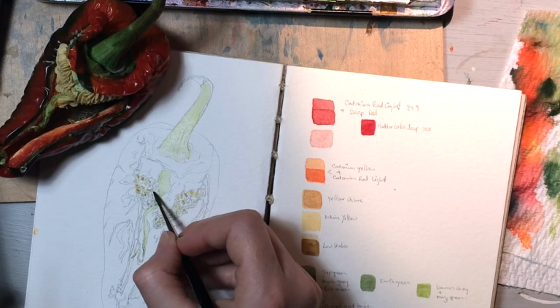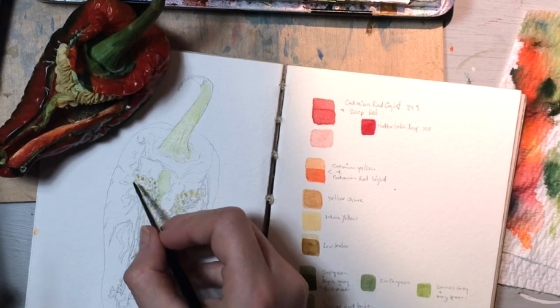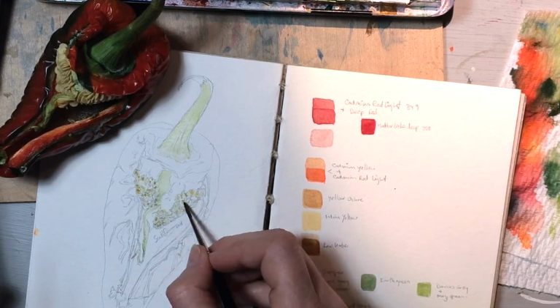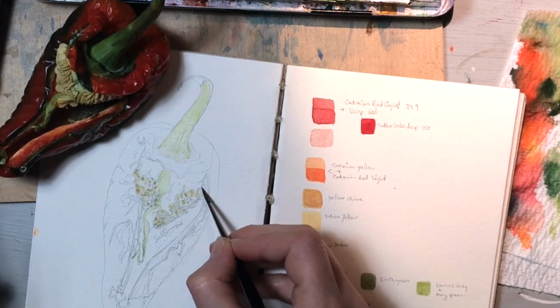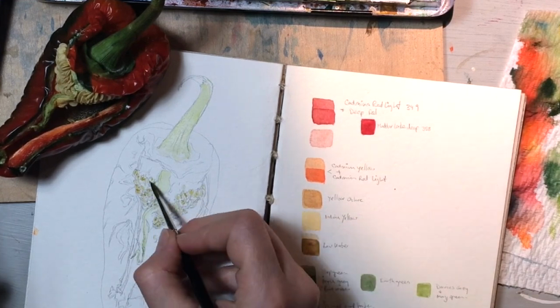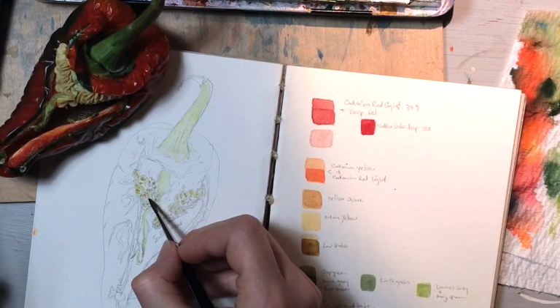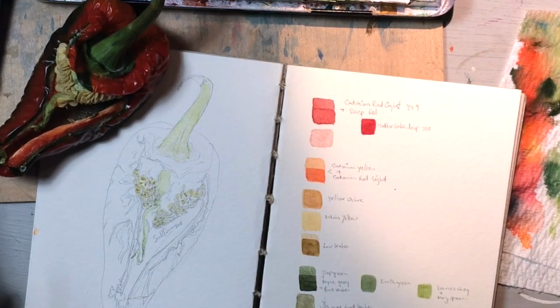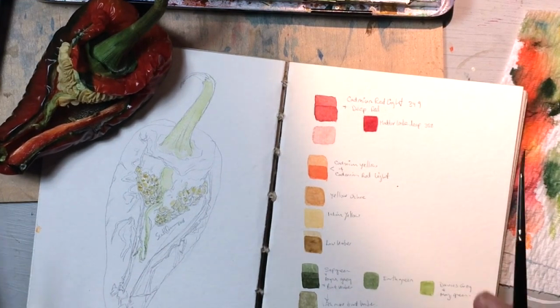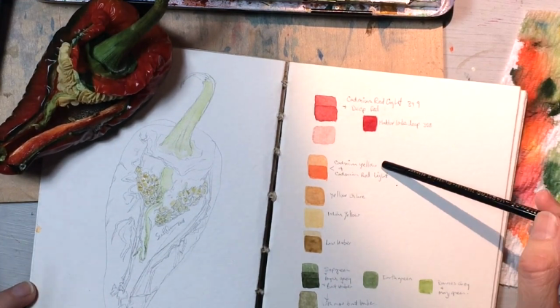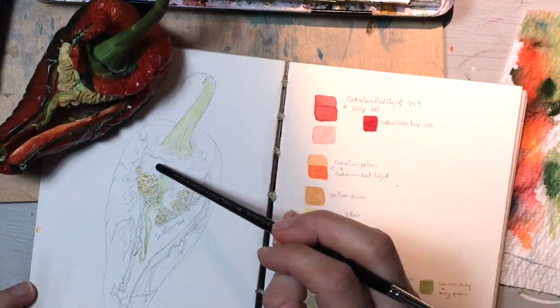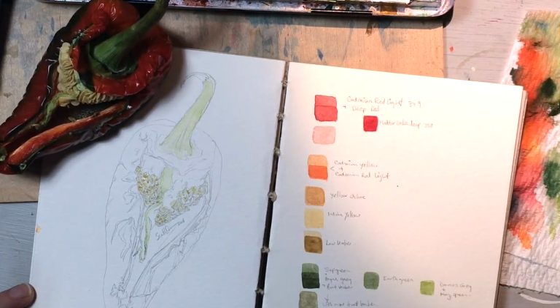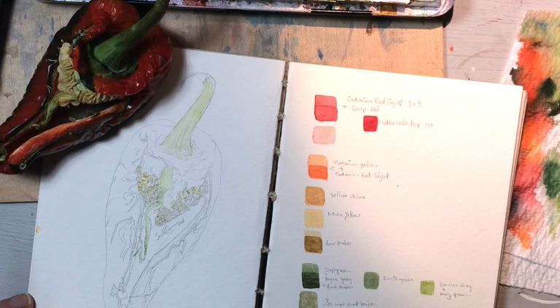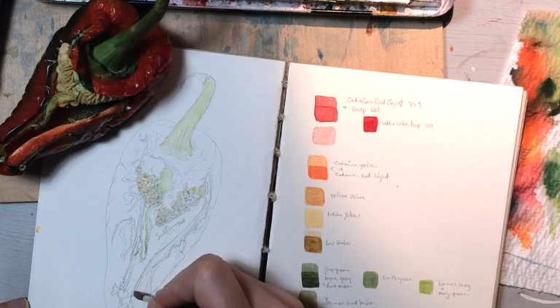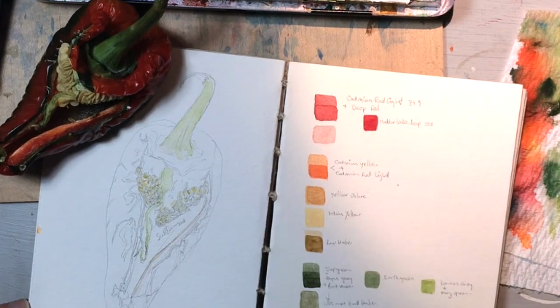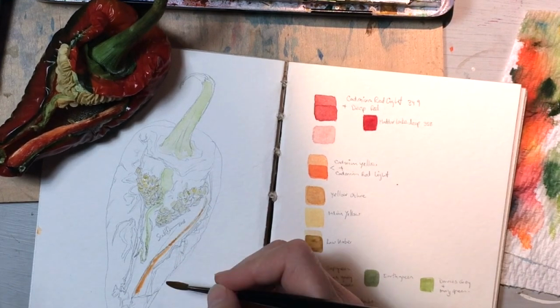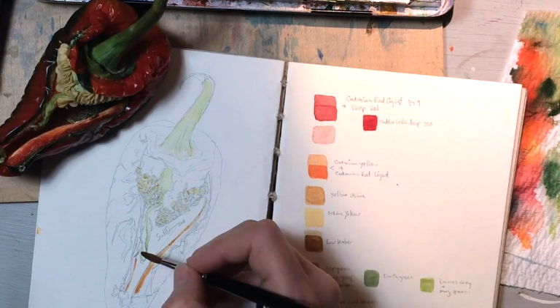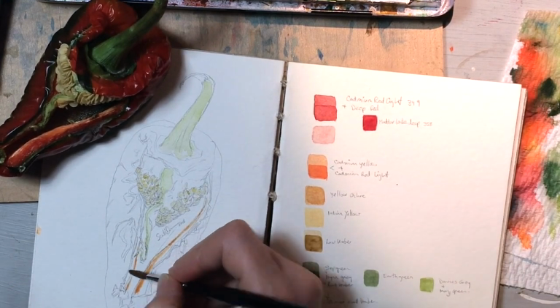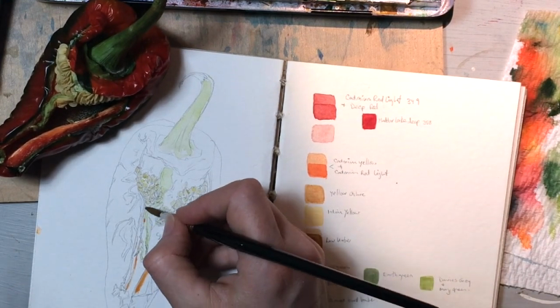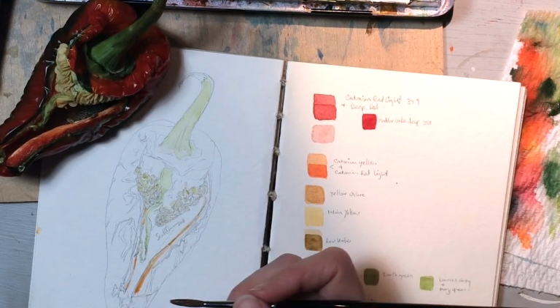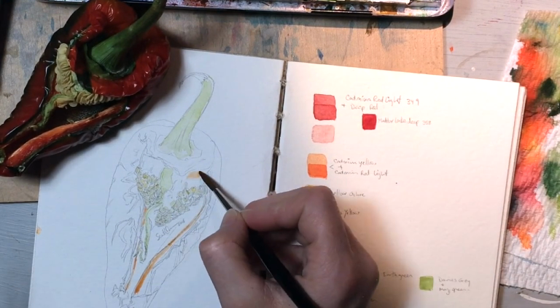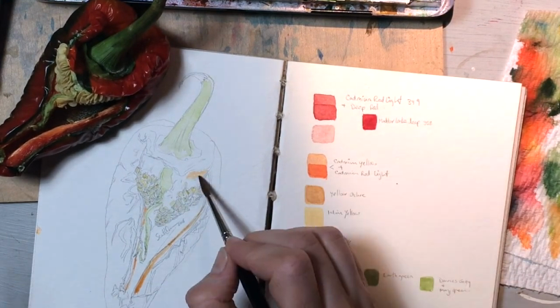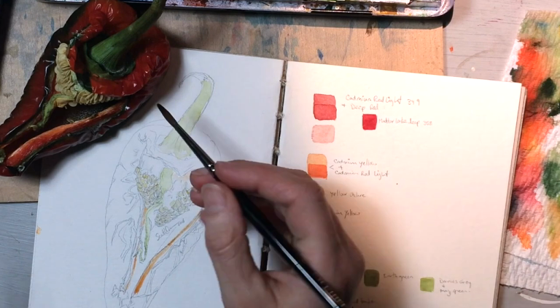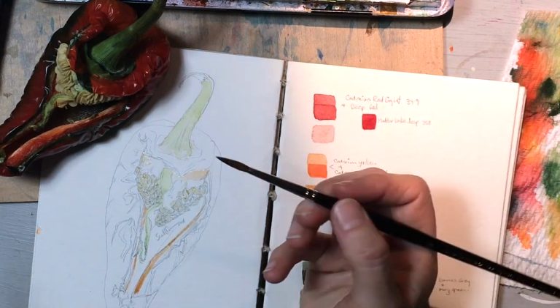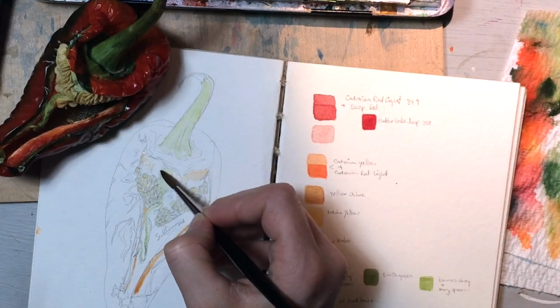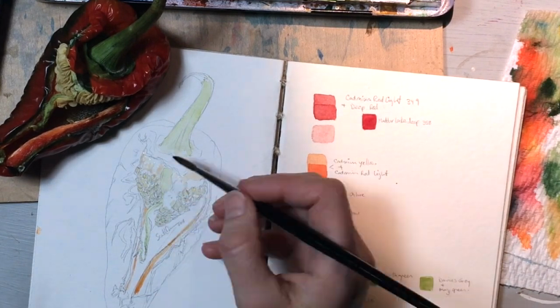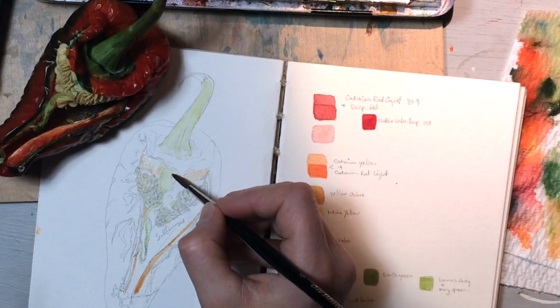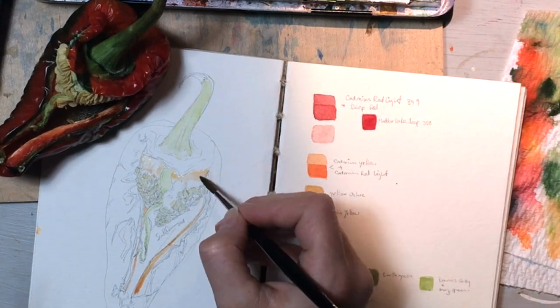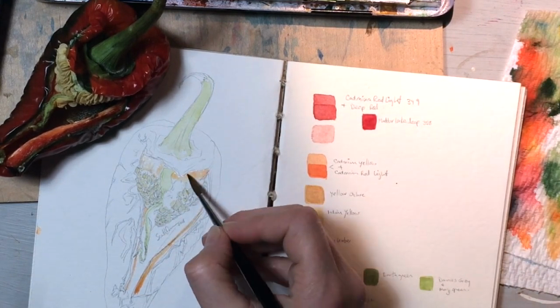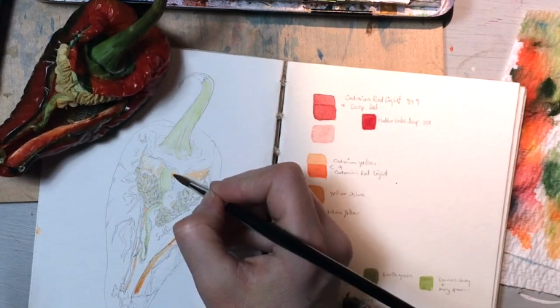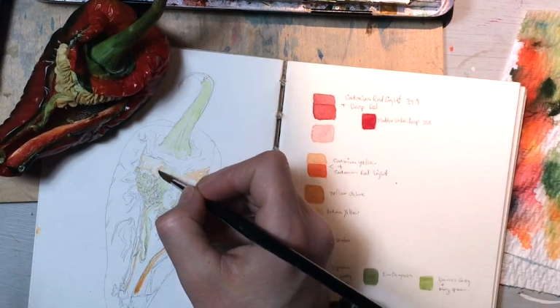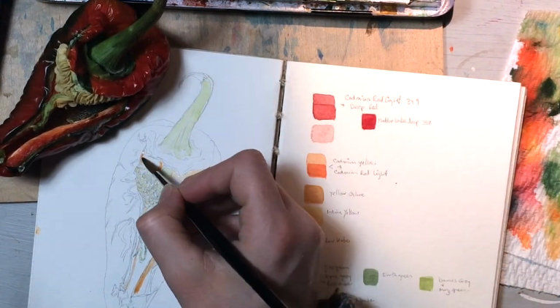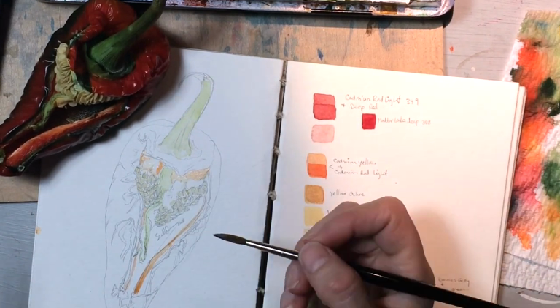For the seeds, I used yellow ochre, Indian yellow, and some raw umber. Then I added in some orange — a mix of cadmium yellow and cadmium red light.